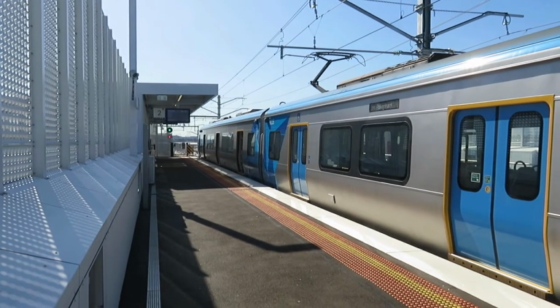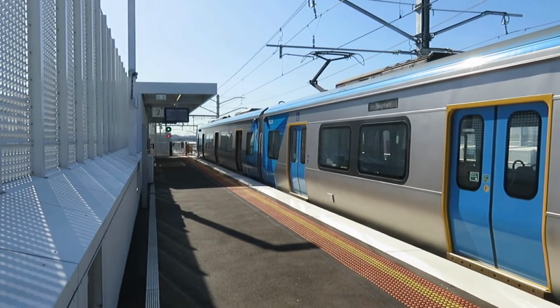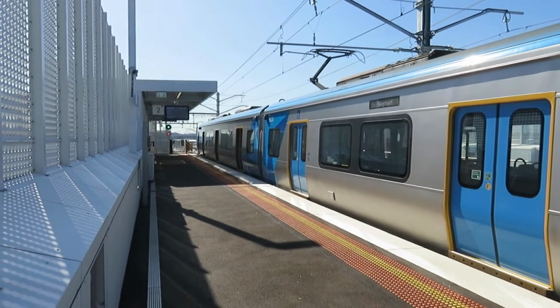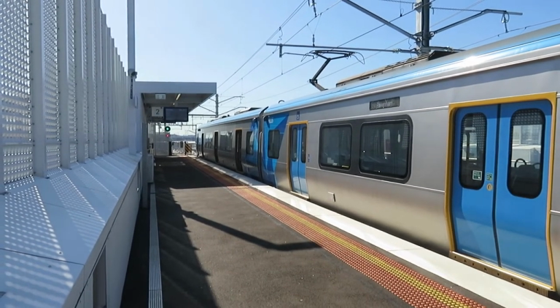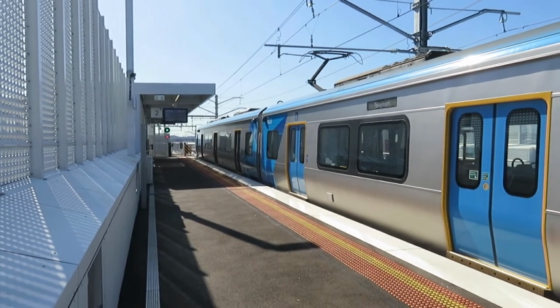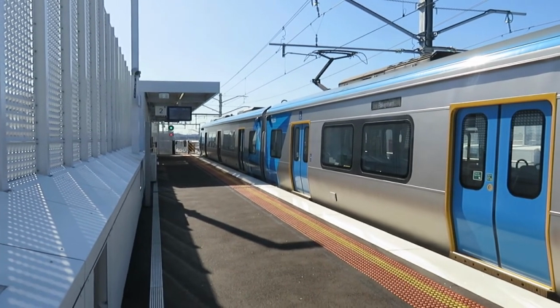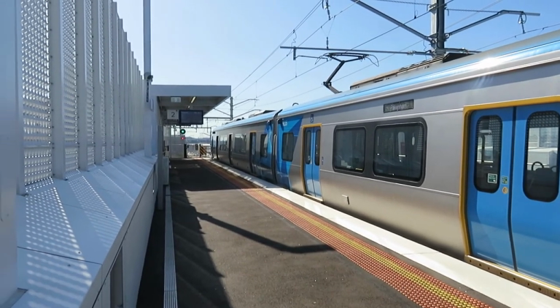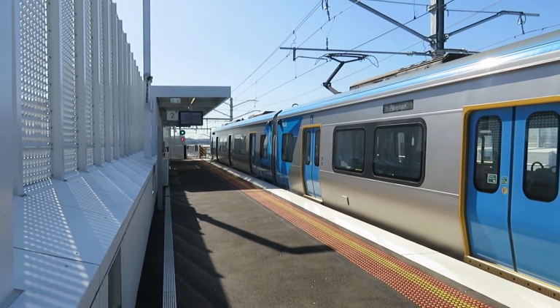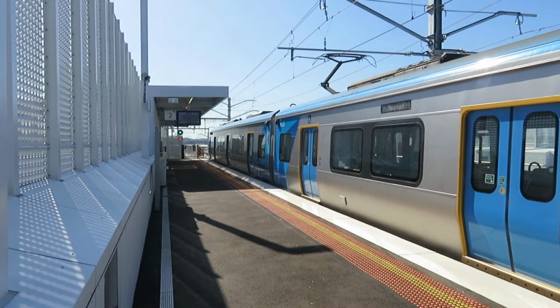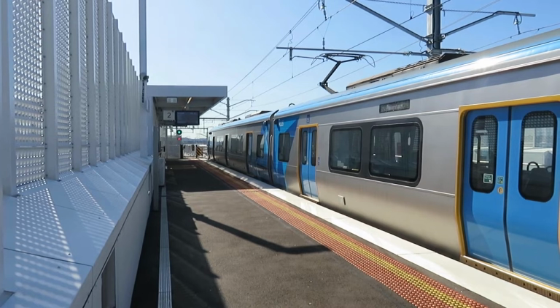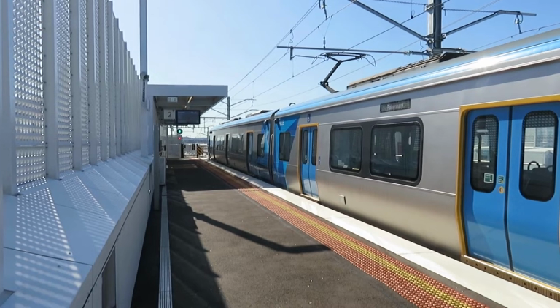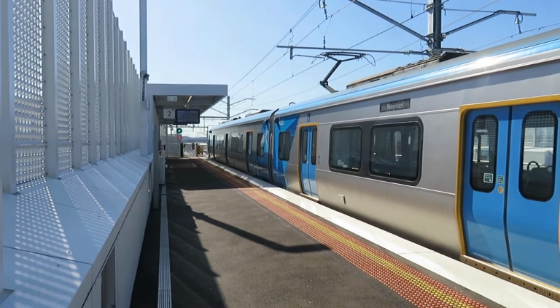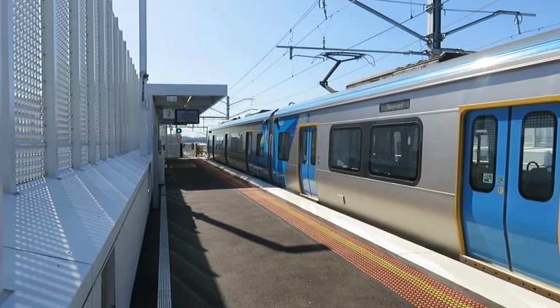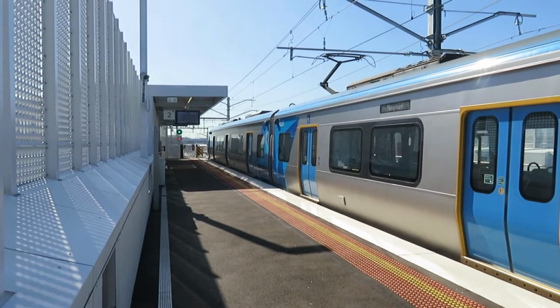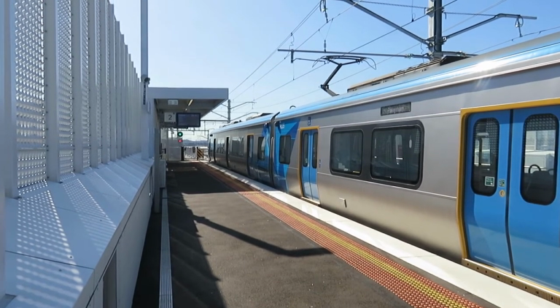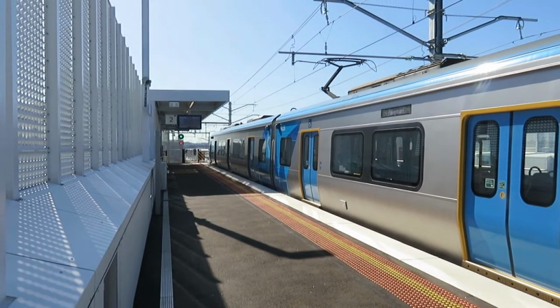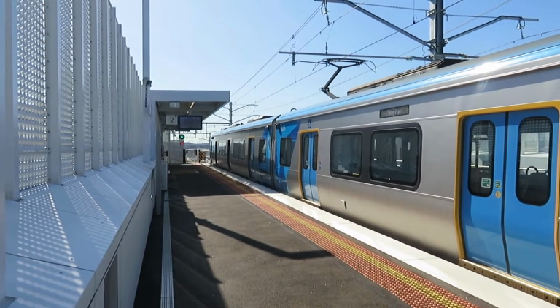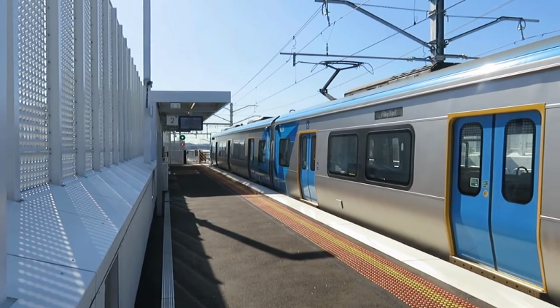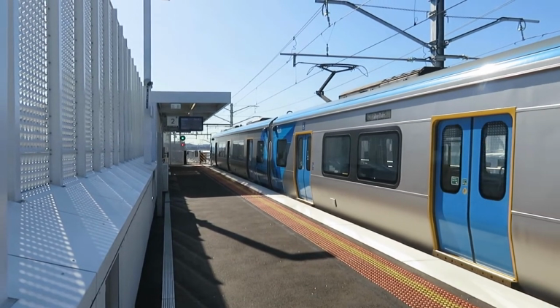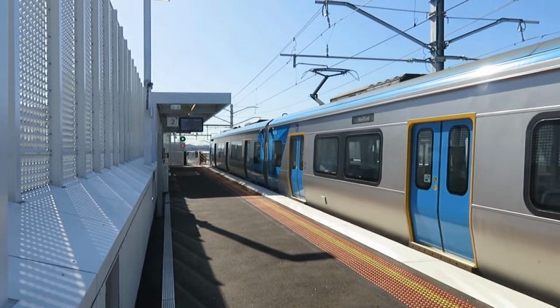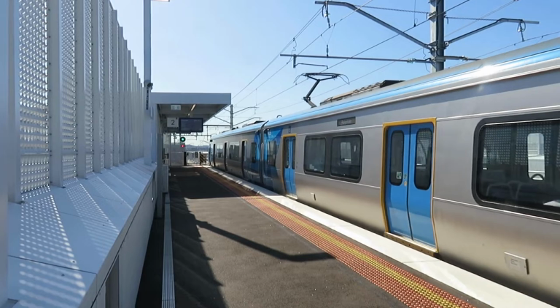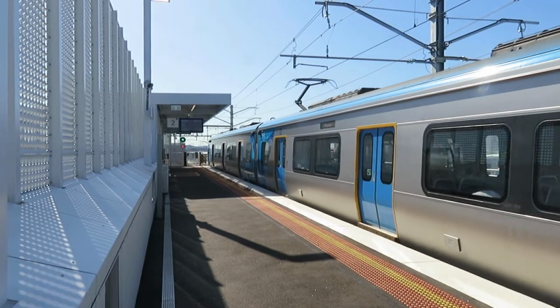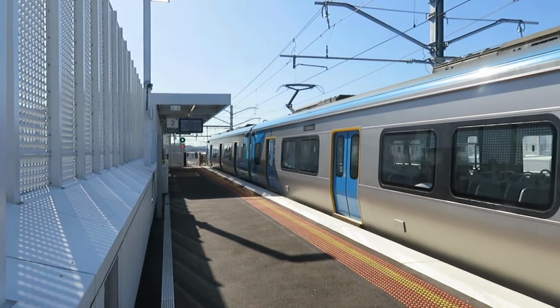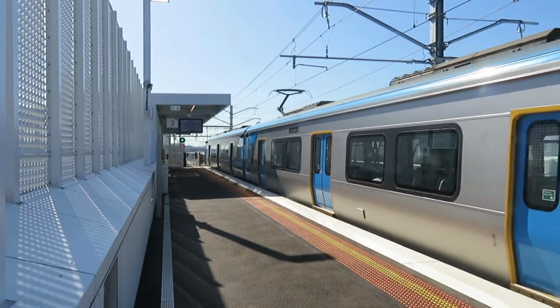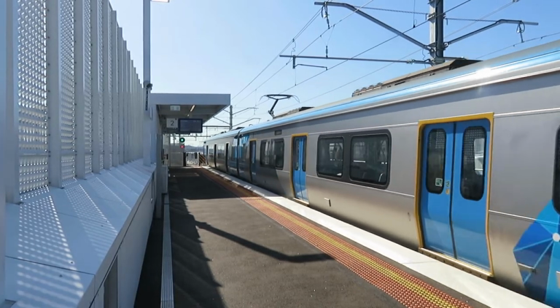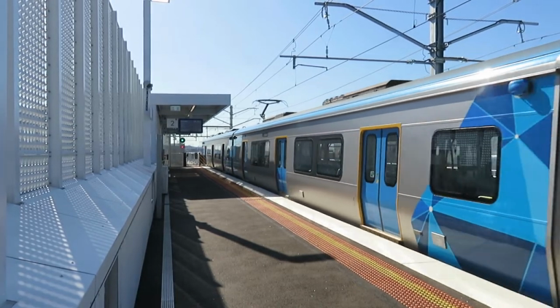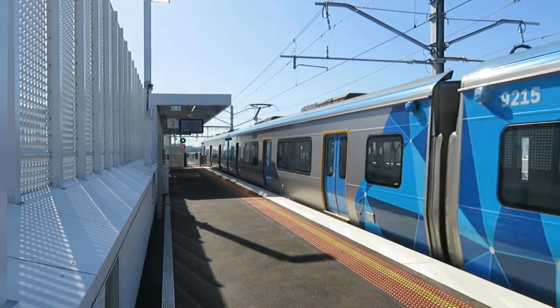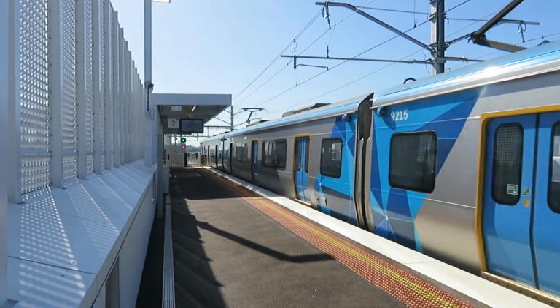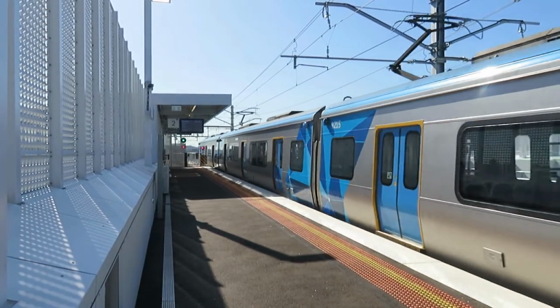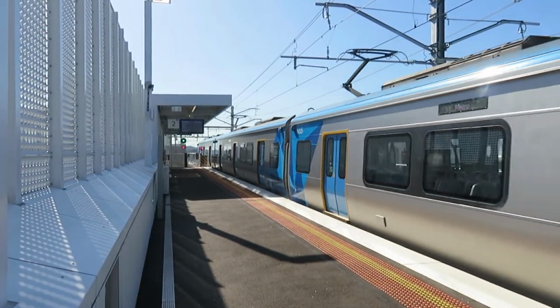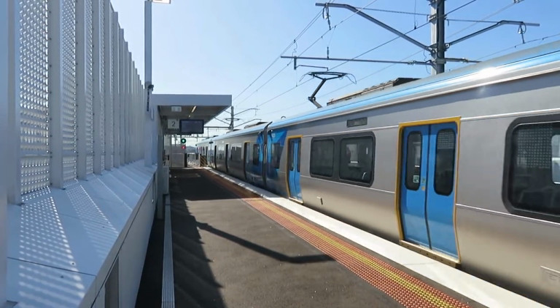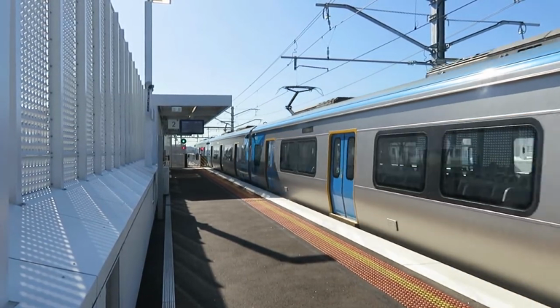I'm now at the new Hallam Railway Station, out of Dandenong, to the Pakenham Line. 9th of November 2022.